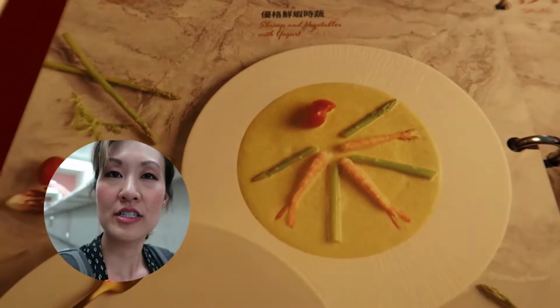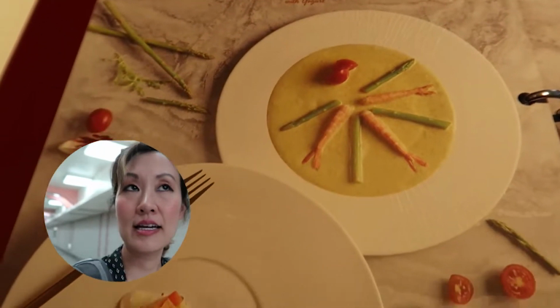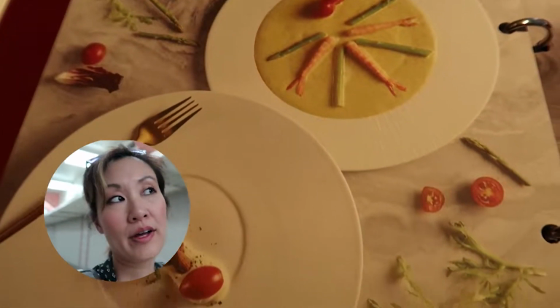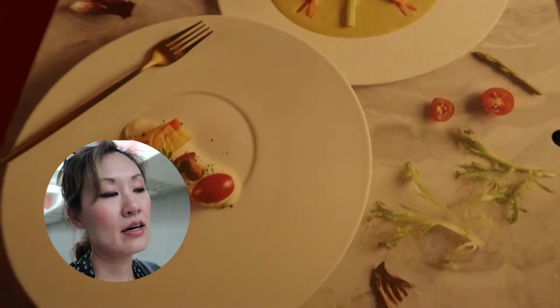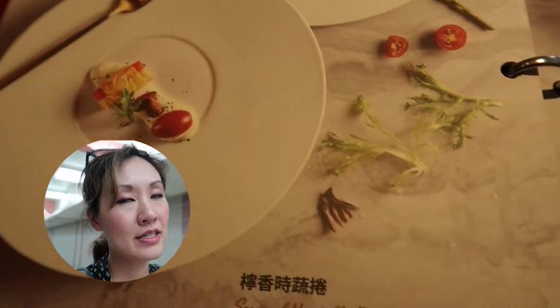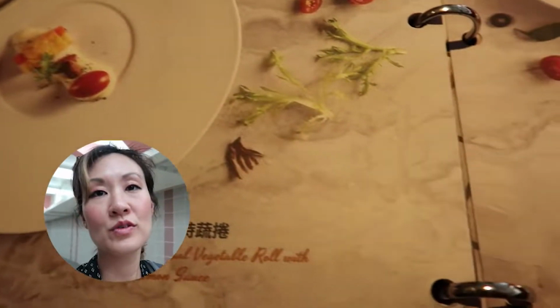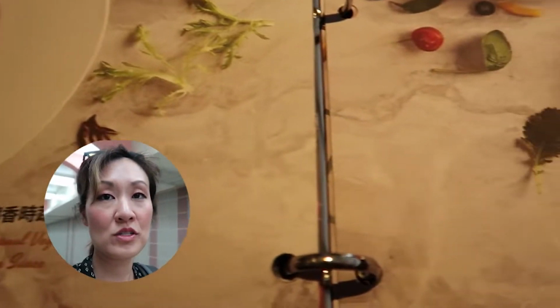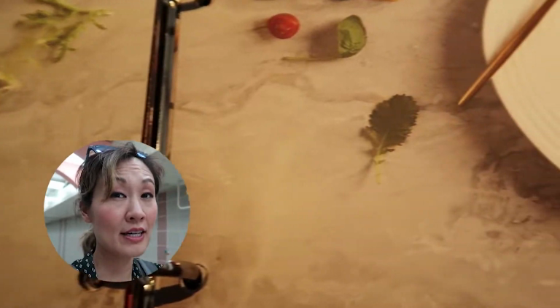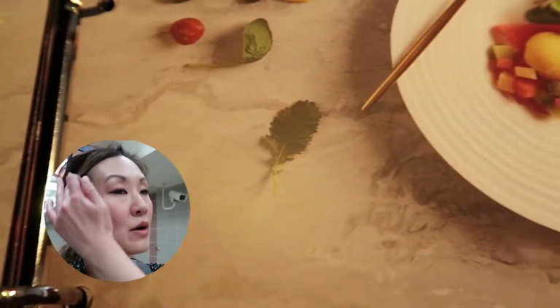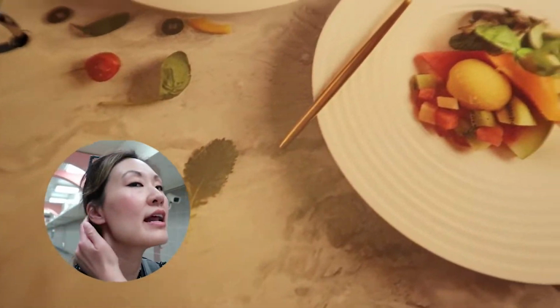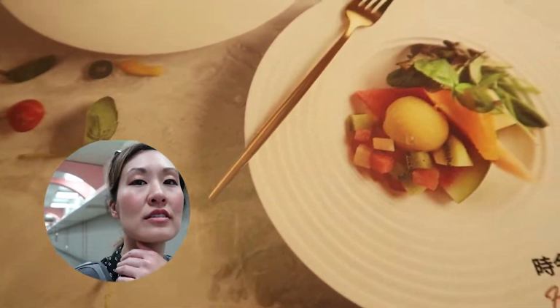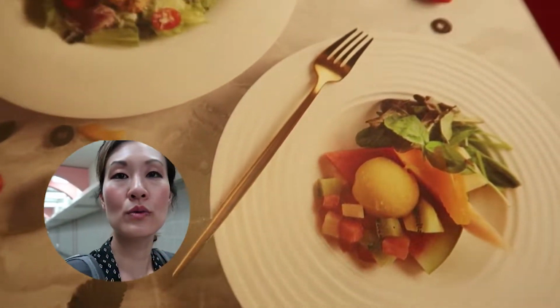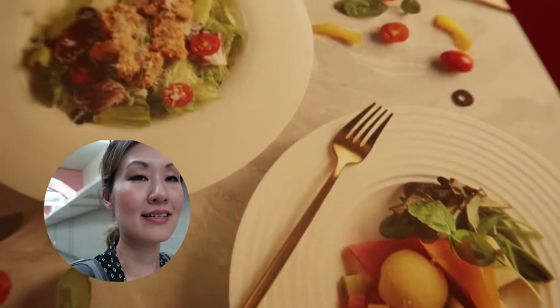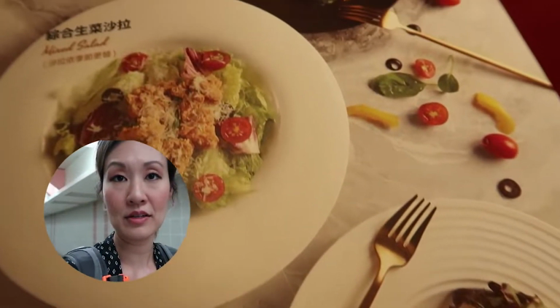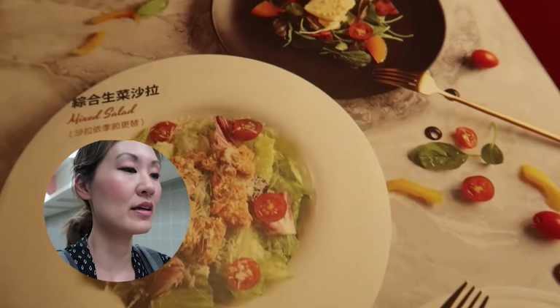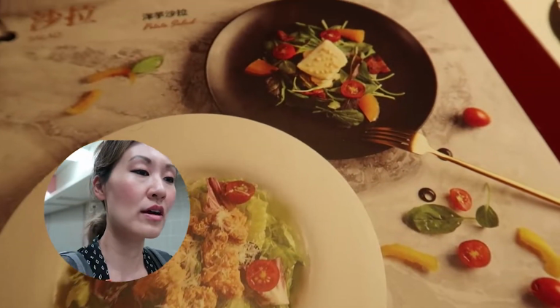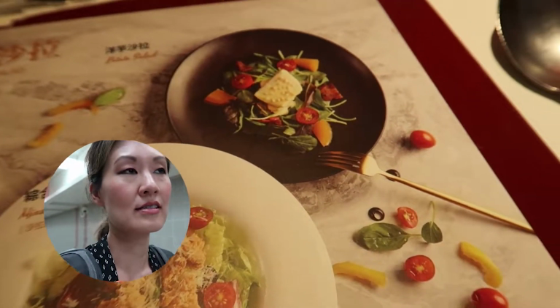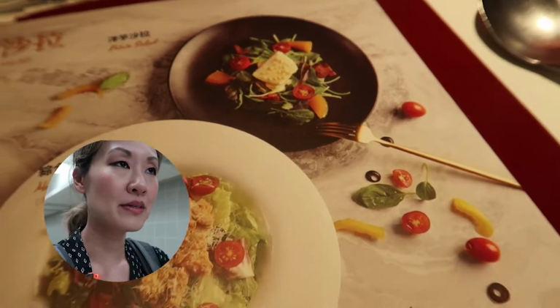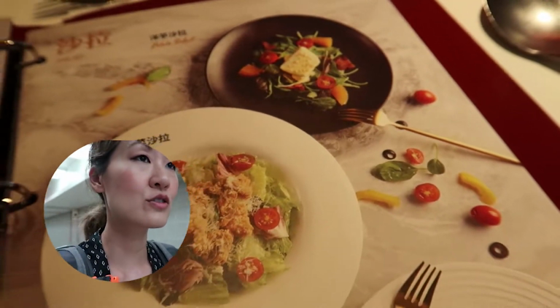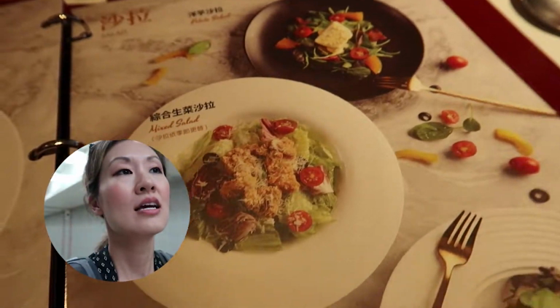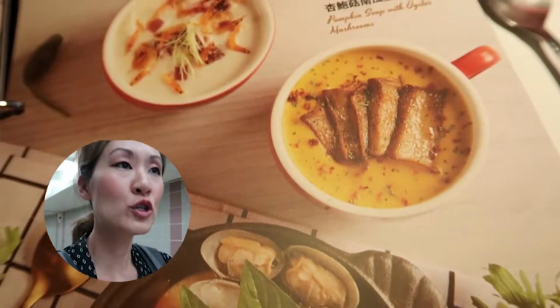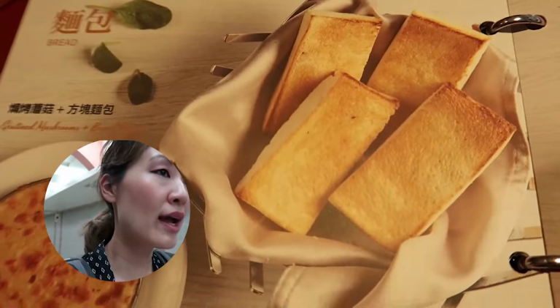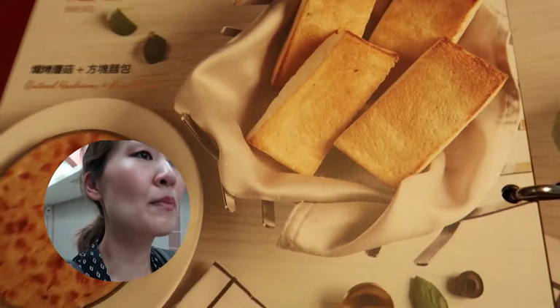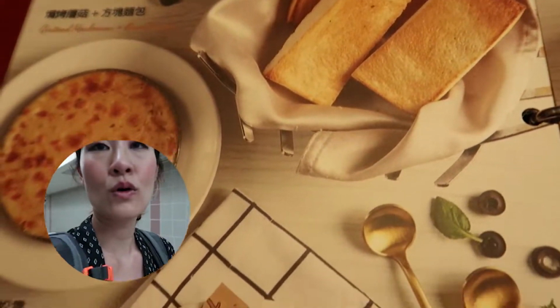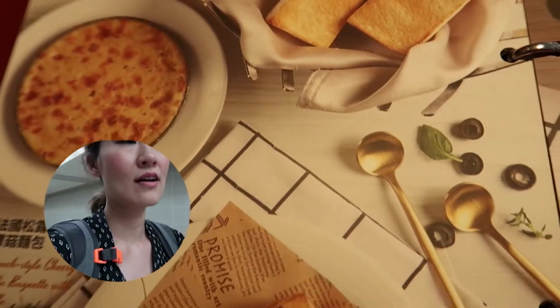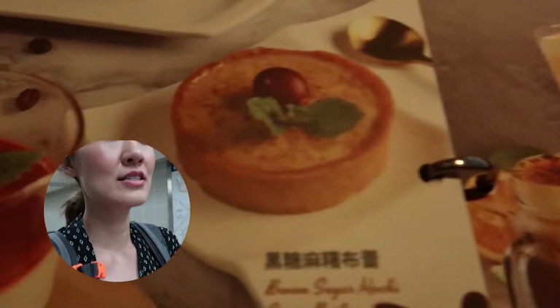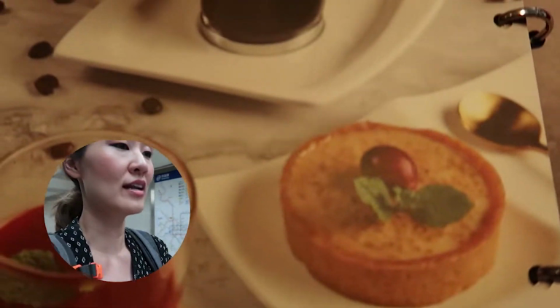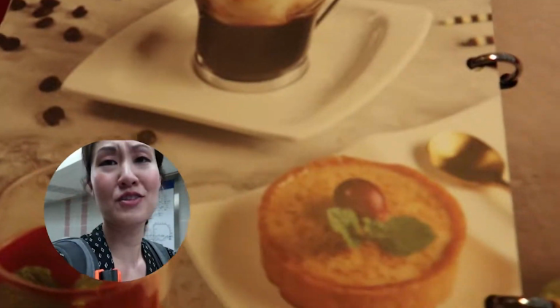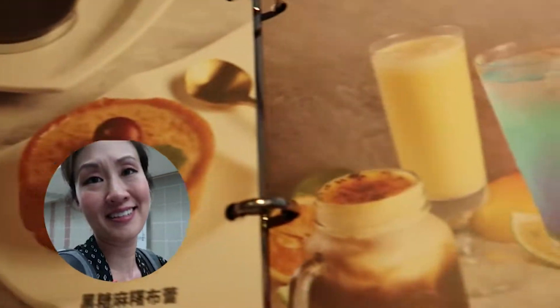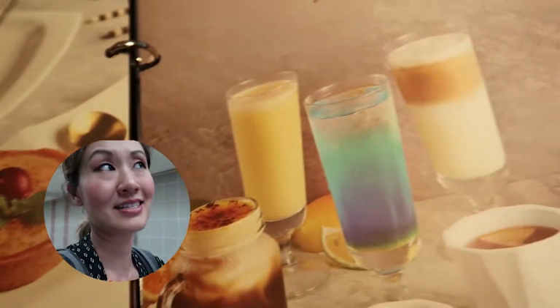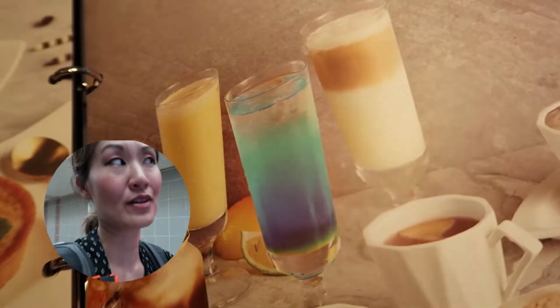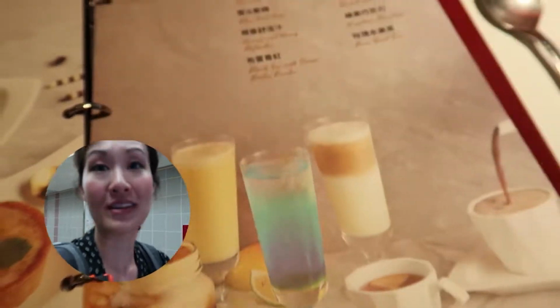Just an FYI, a lot of times when you go to restaurants here in Taiwan, they actually give you a set menu. So you get like drinks and appetizers, soup, bread, and the main course, and obviously dessert and any kind of drink.